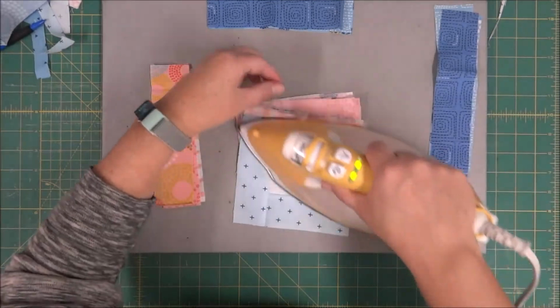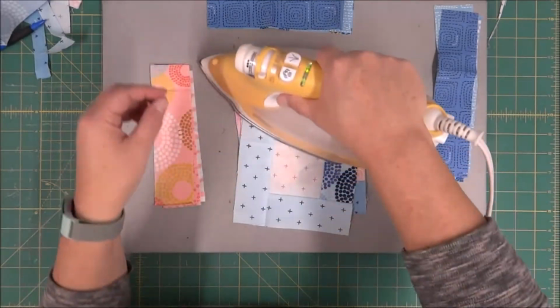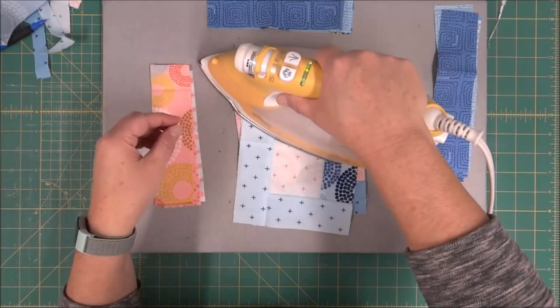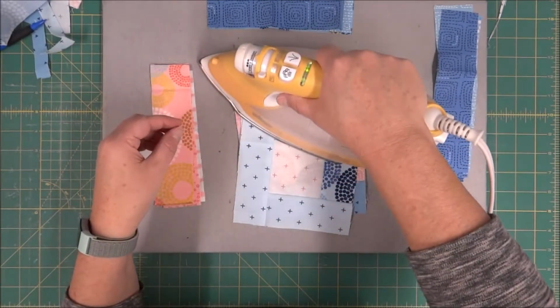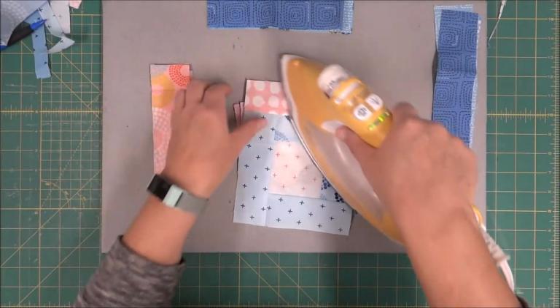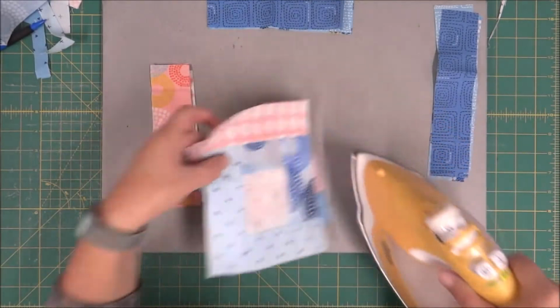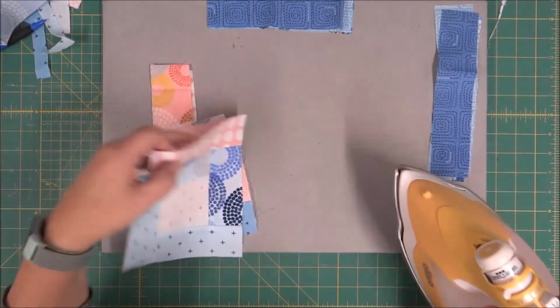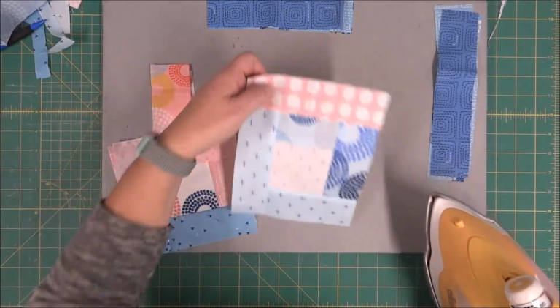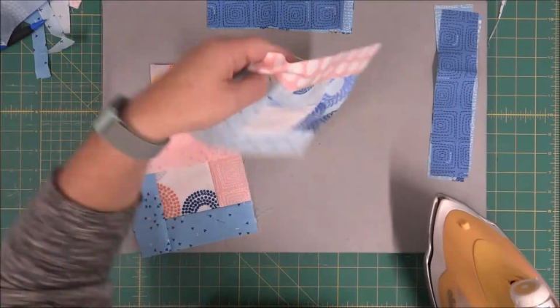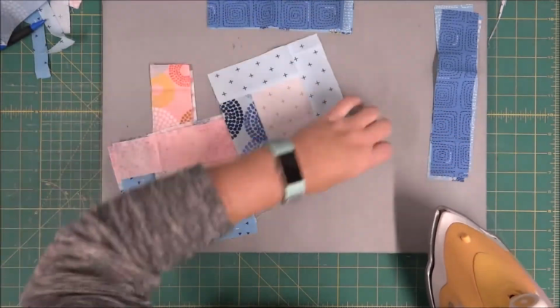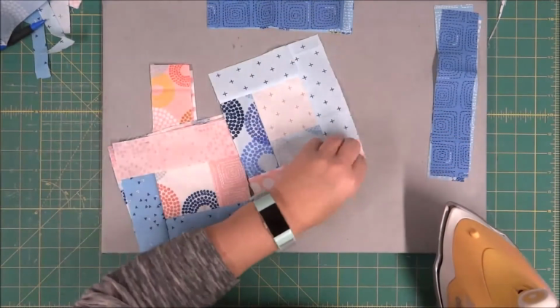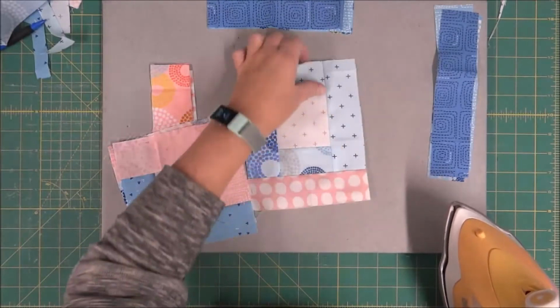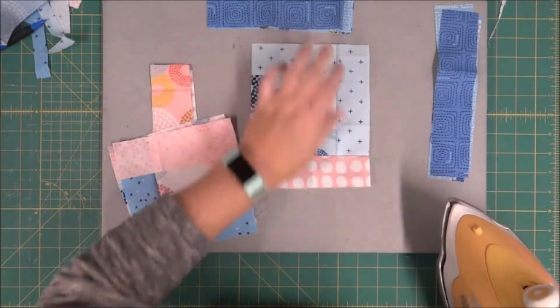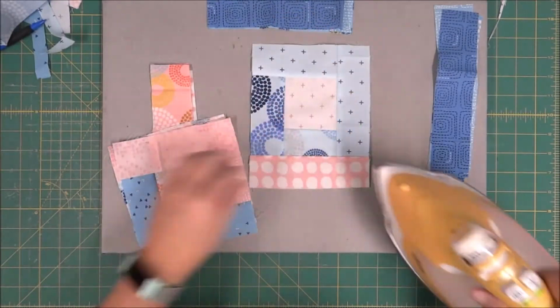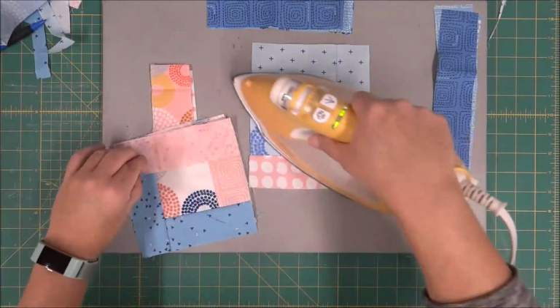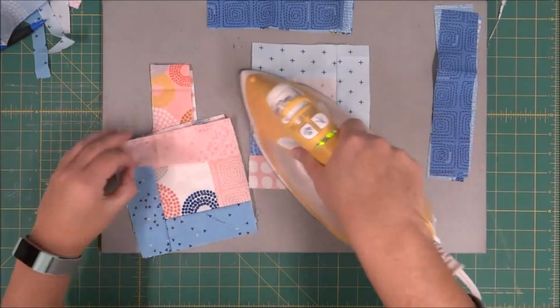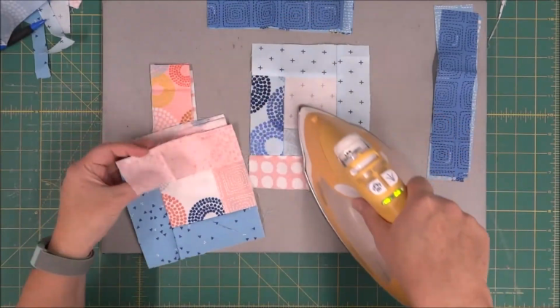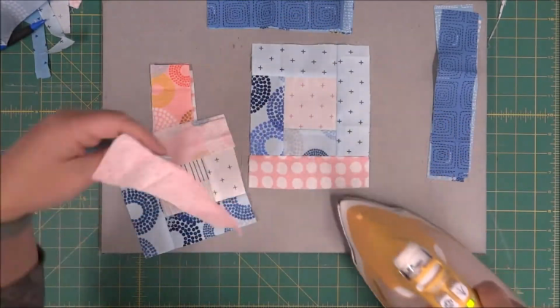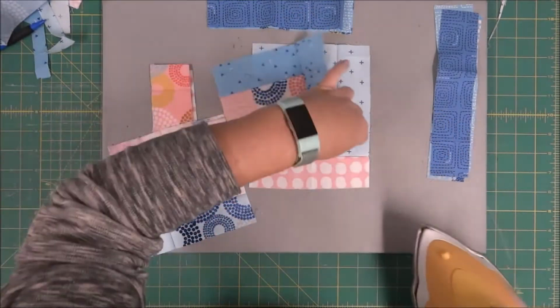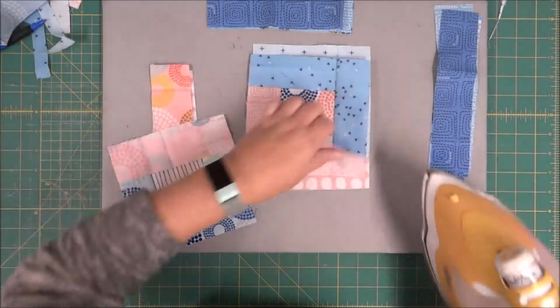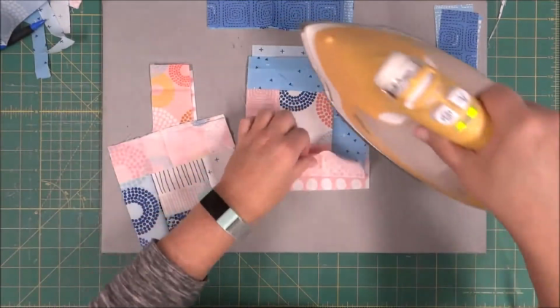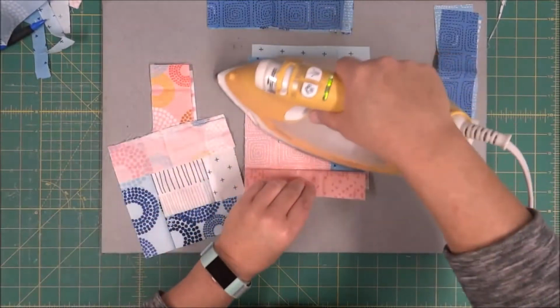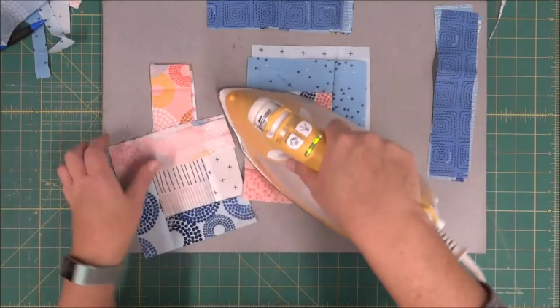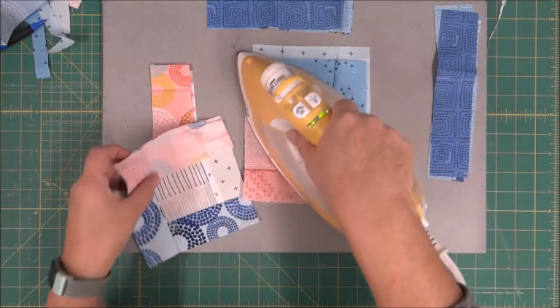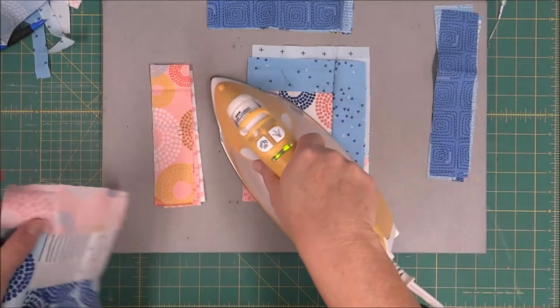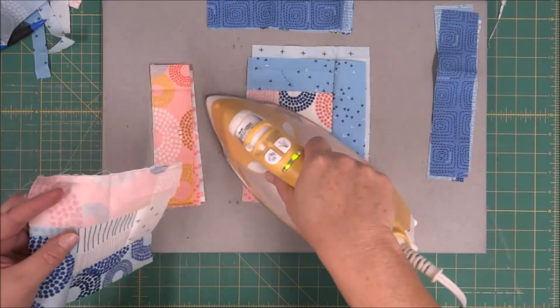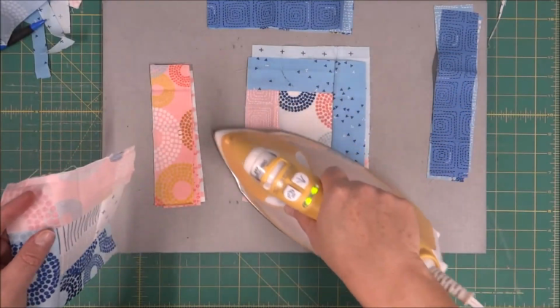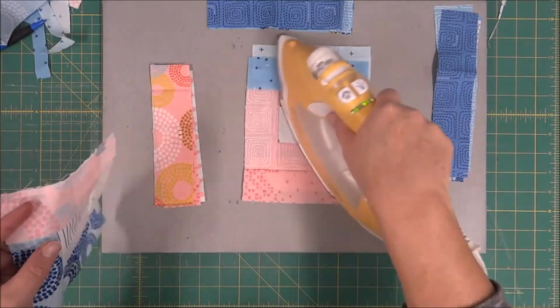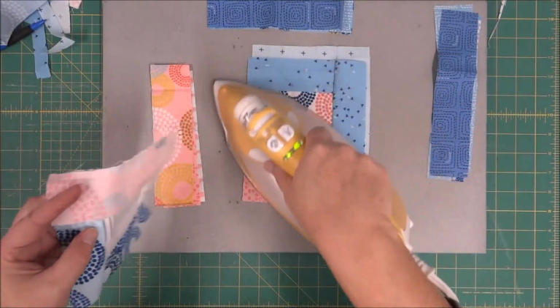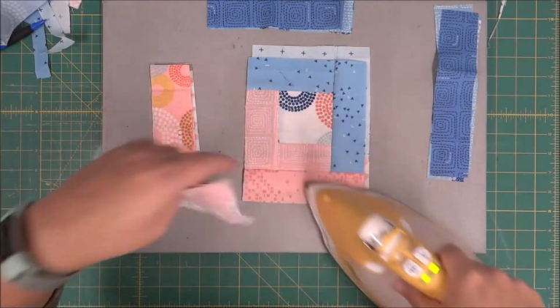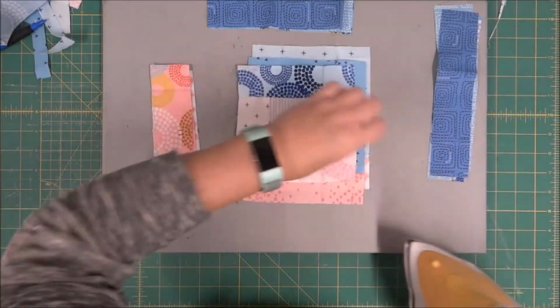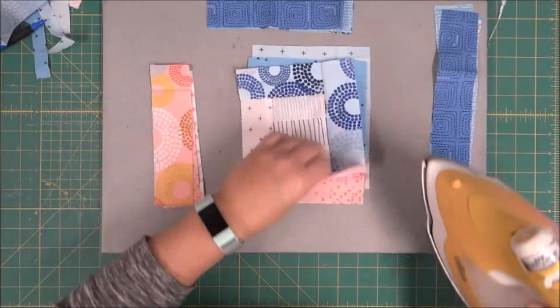We're going to press this out and make sure we have it lined up on the correct spot. Our next one that we are adding on is to the left side of the block.